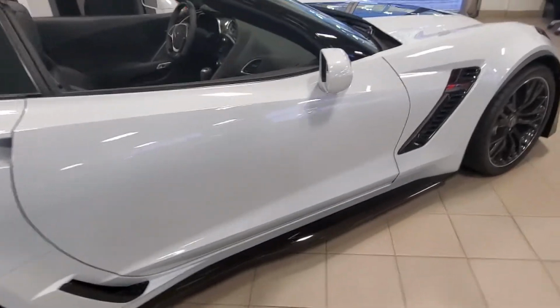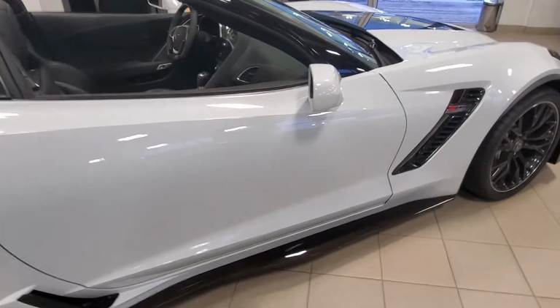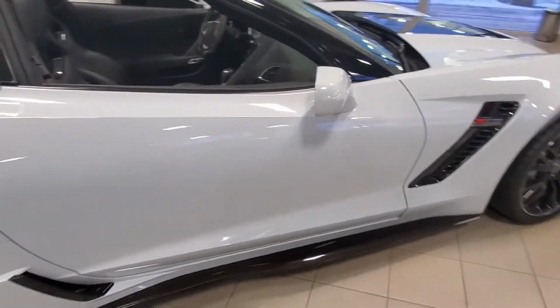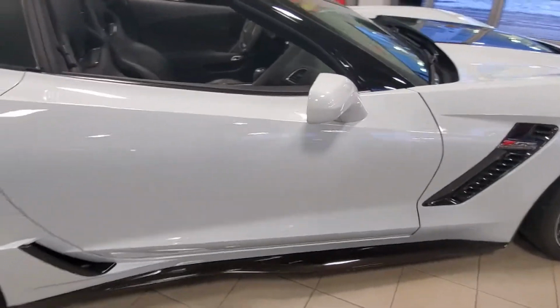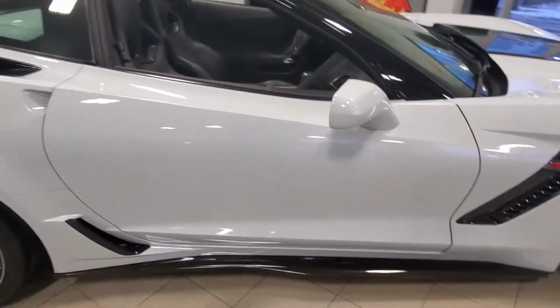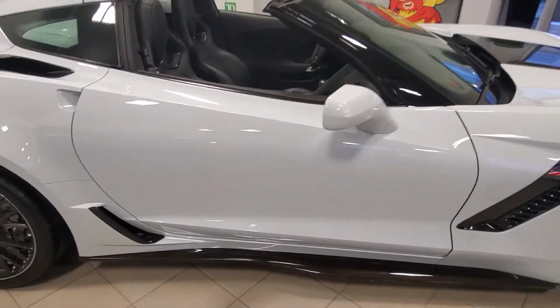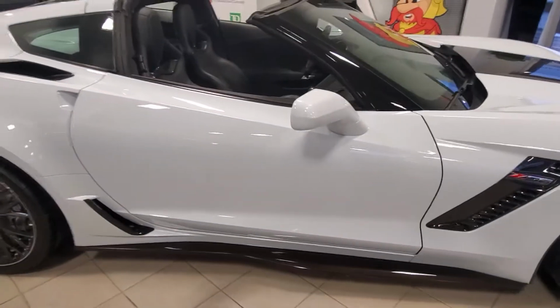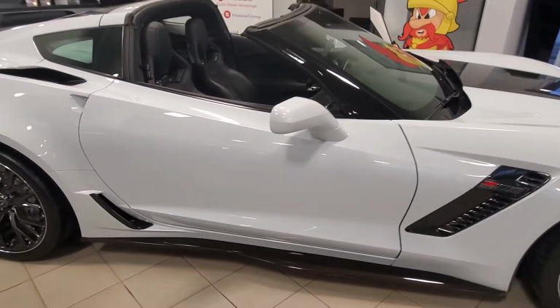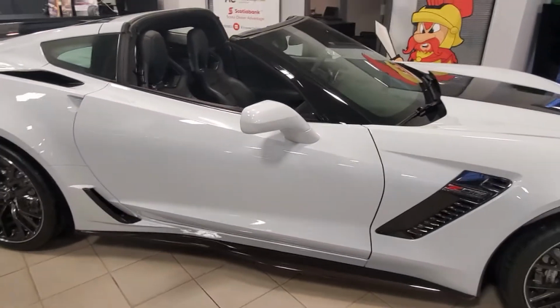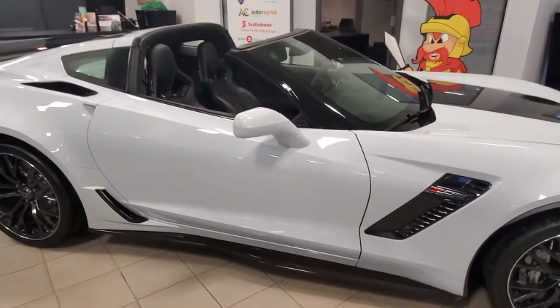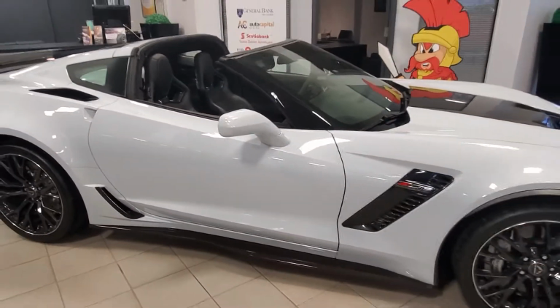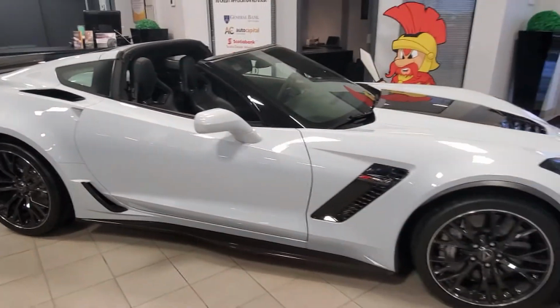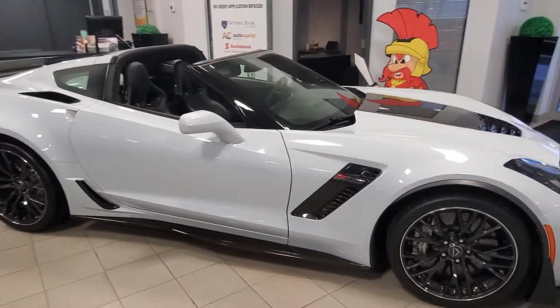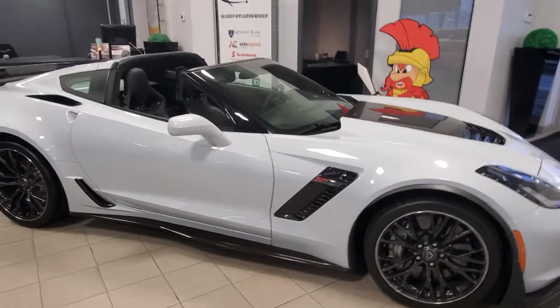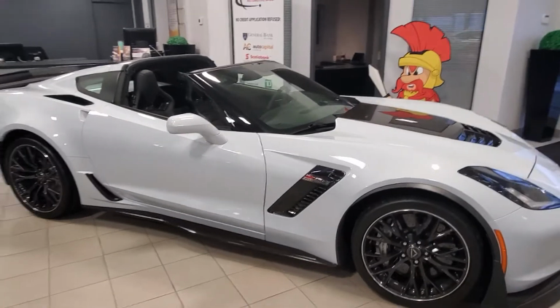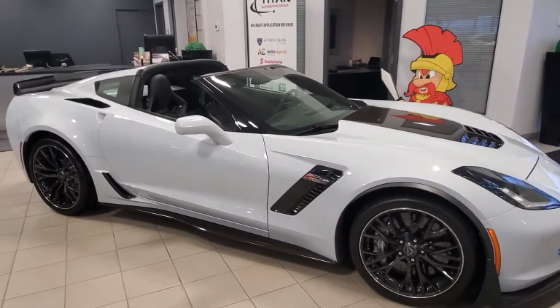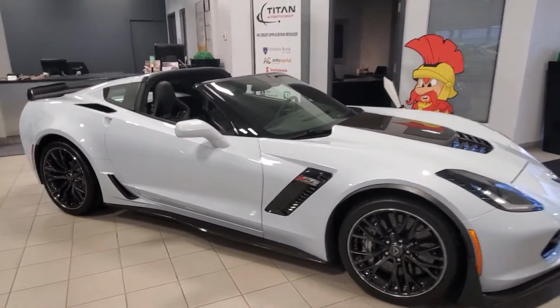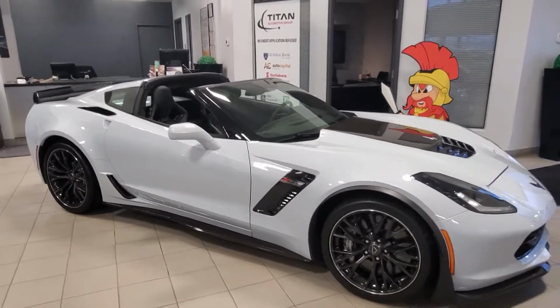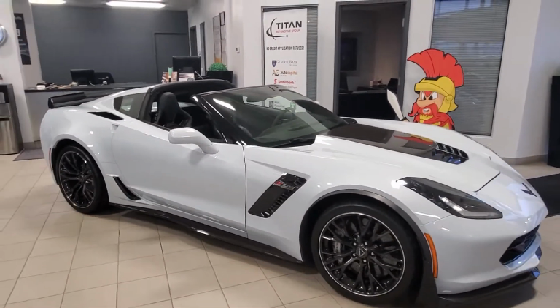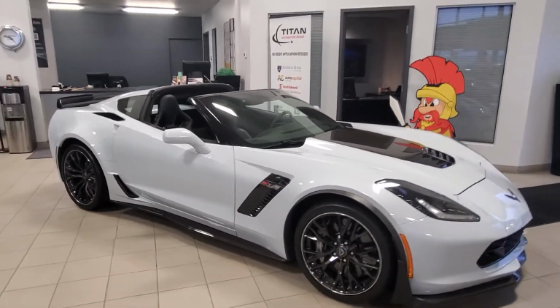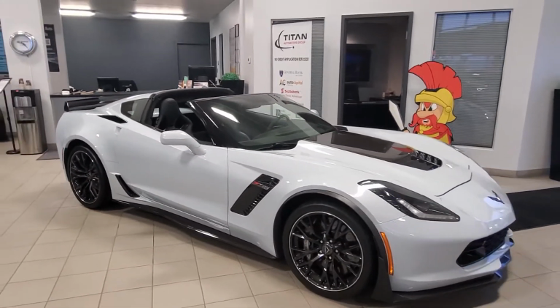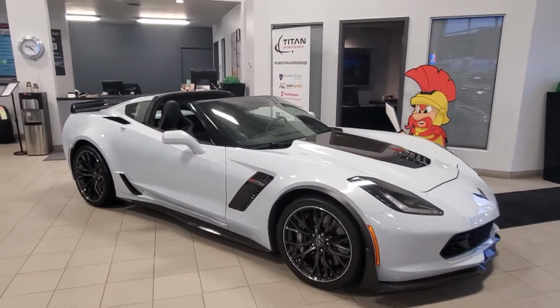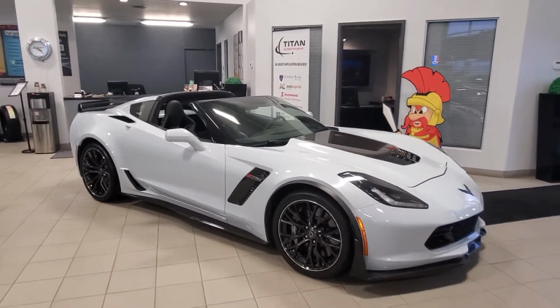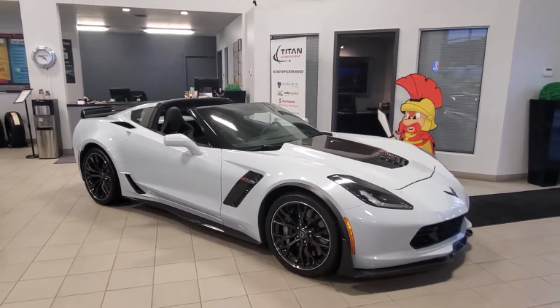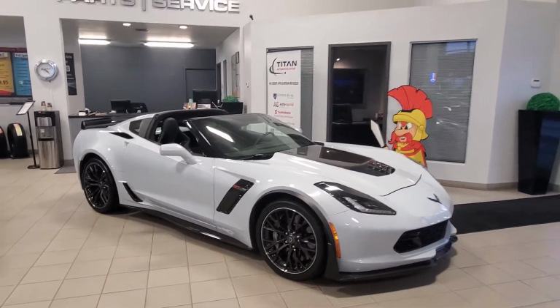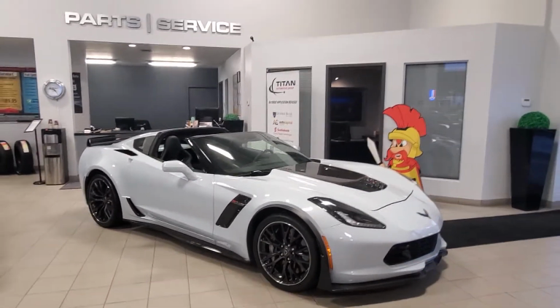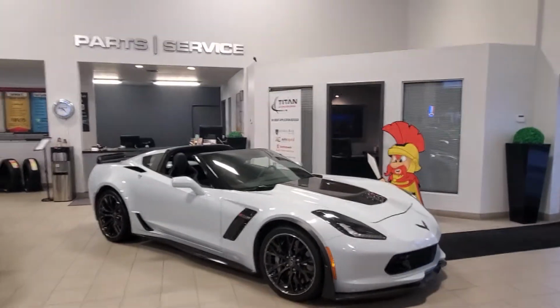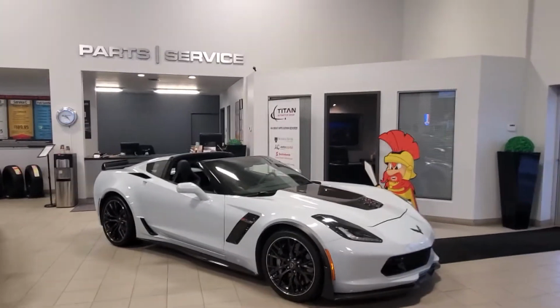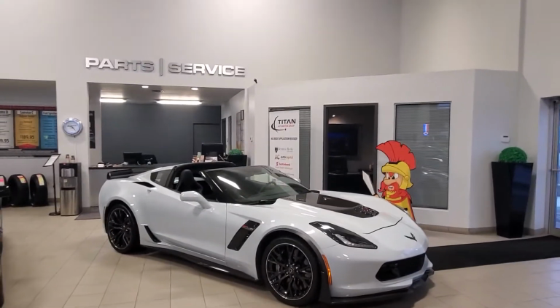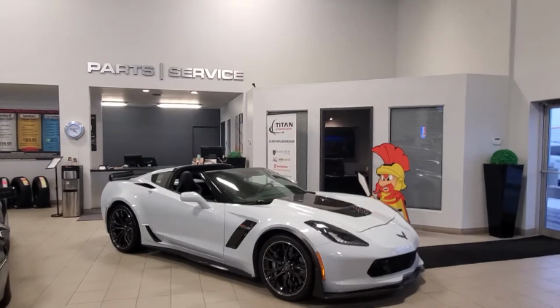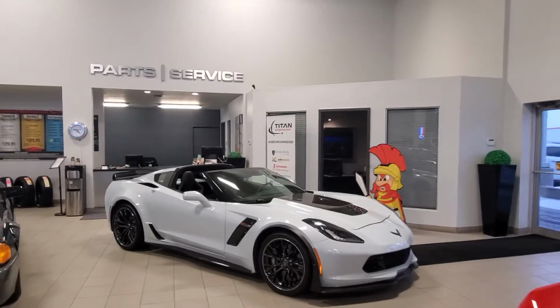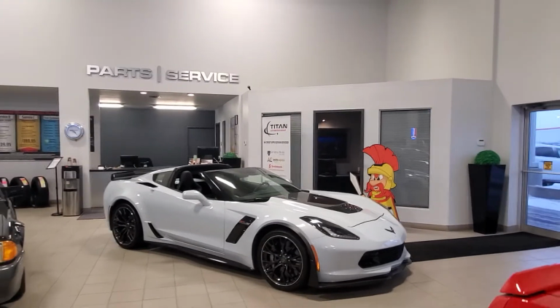When you get this, give me a call or shoot me a text. You can reach me directly at 306-530-1249. Again, Randy from Titan Automotive. Can't wait to hear from you. Have yourself a great day. Talk to you soon. Bye-bye.